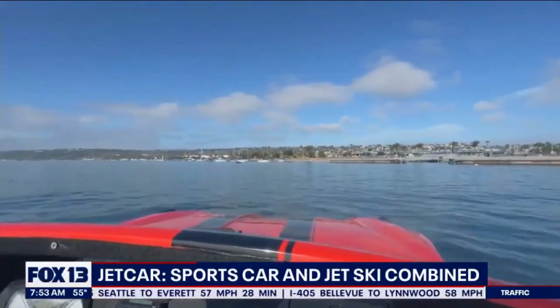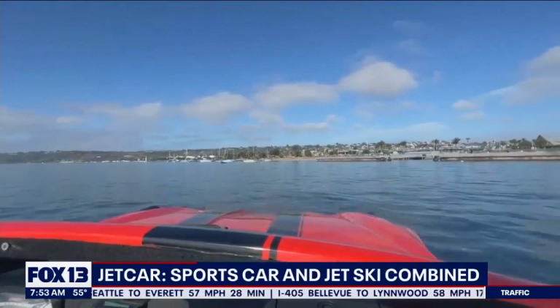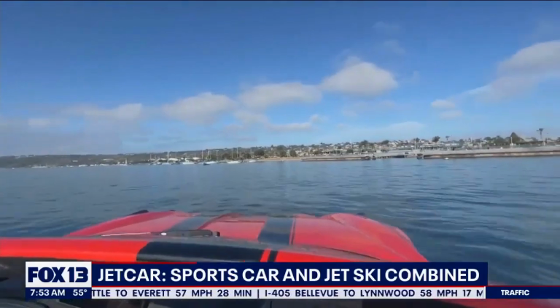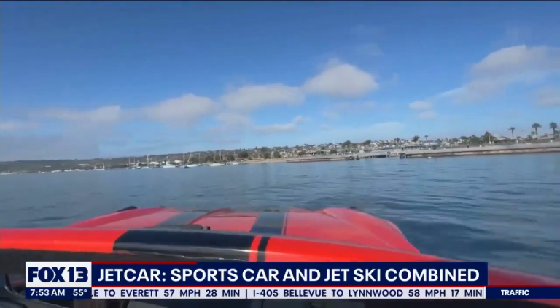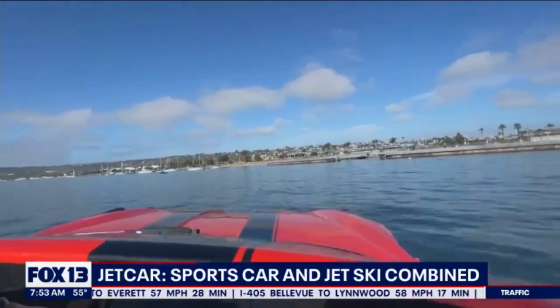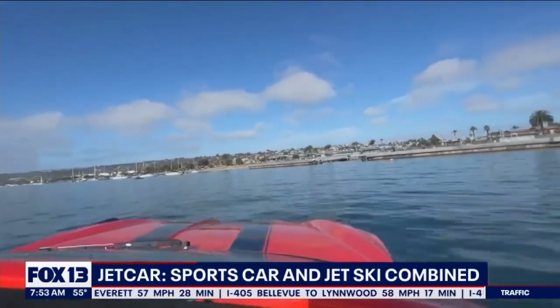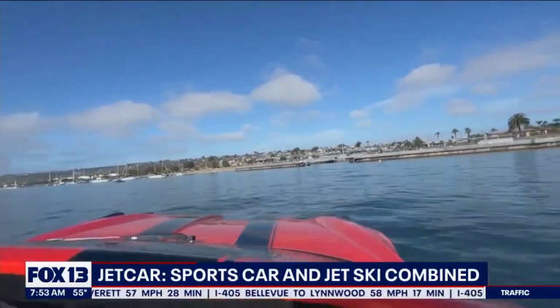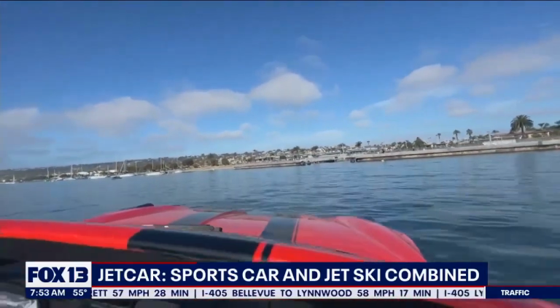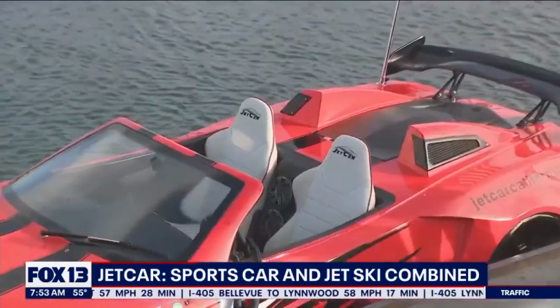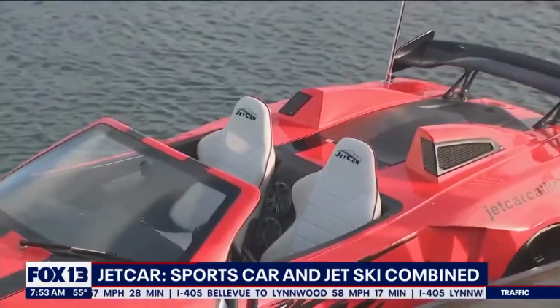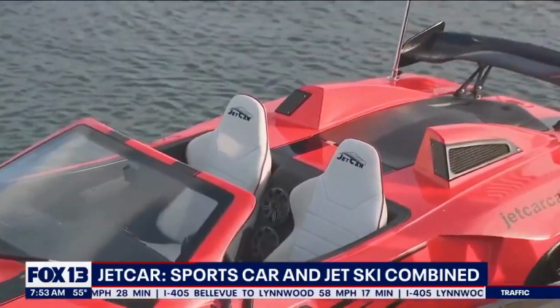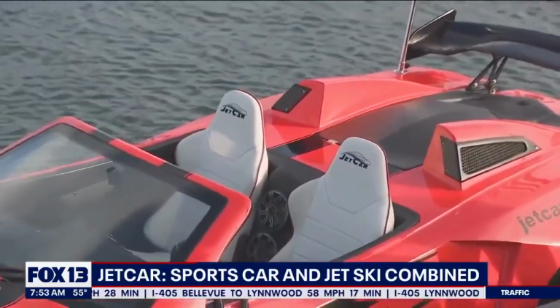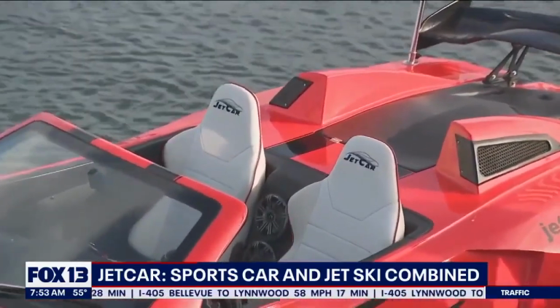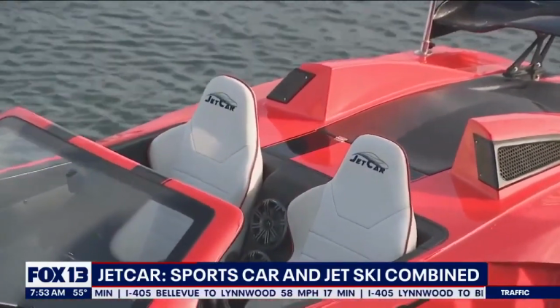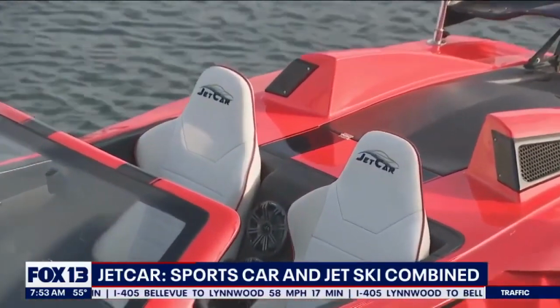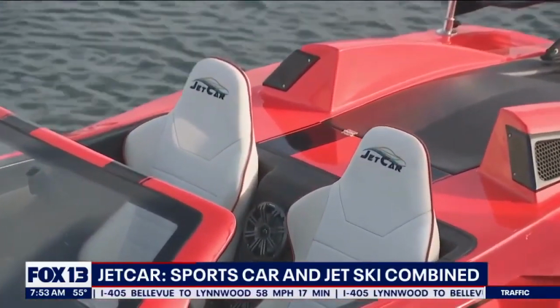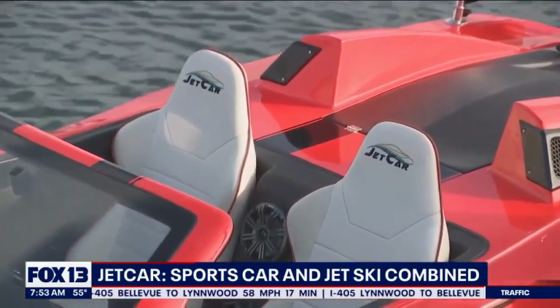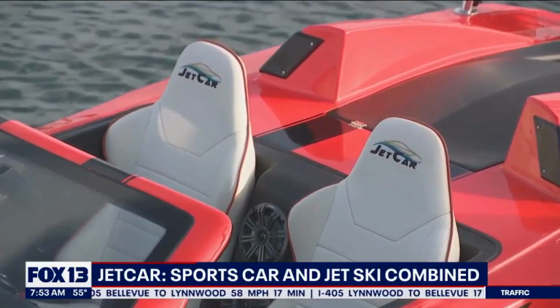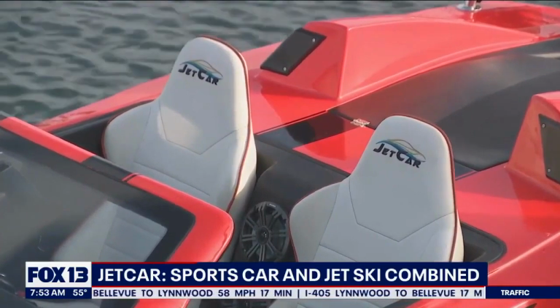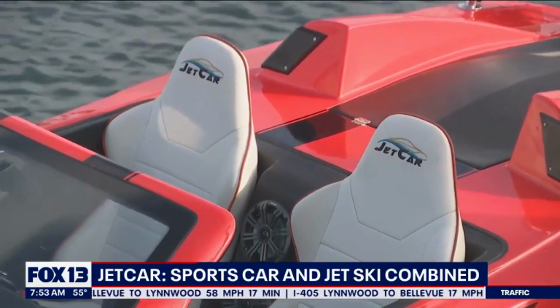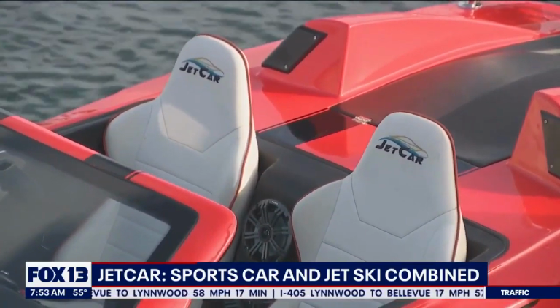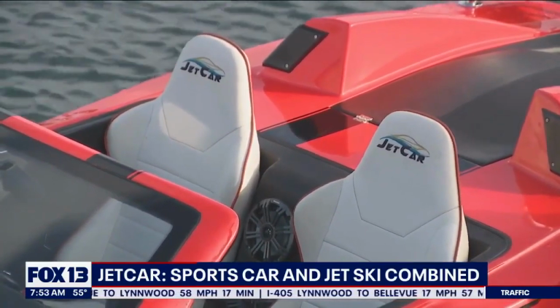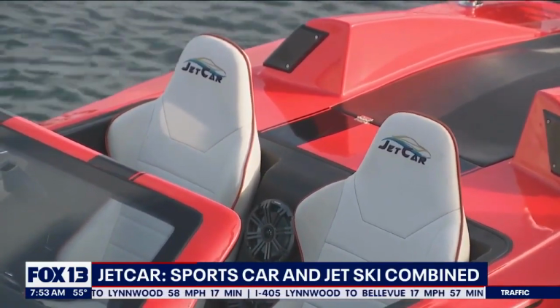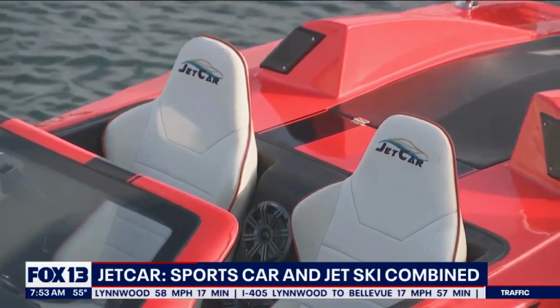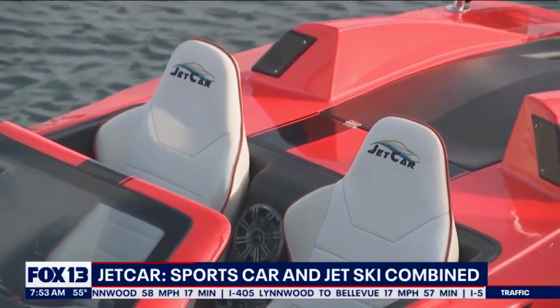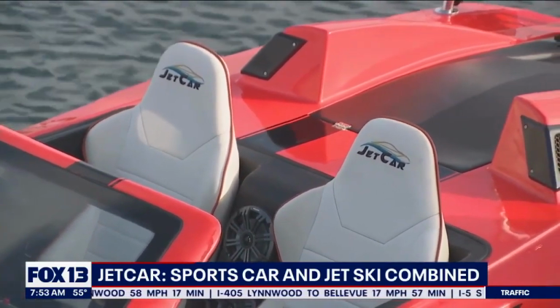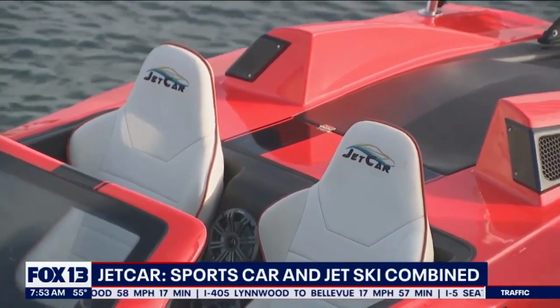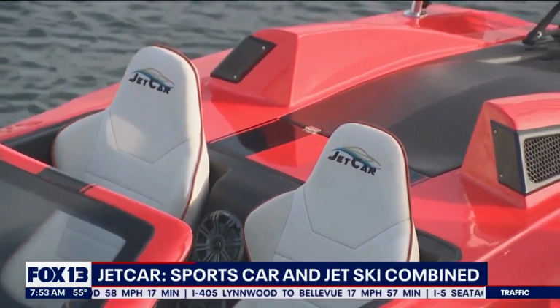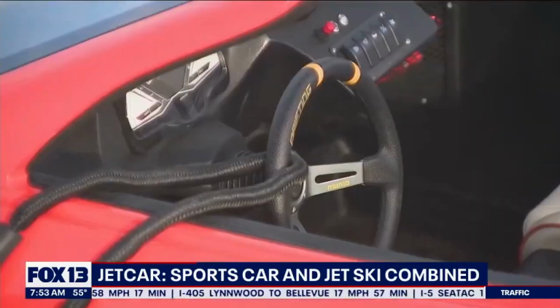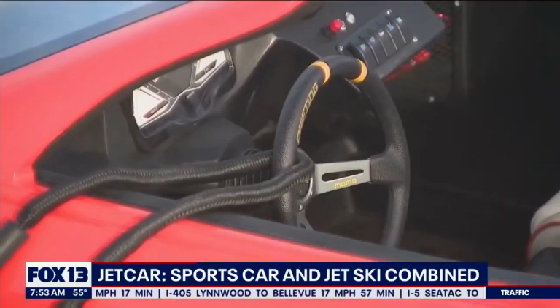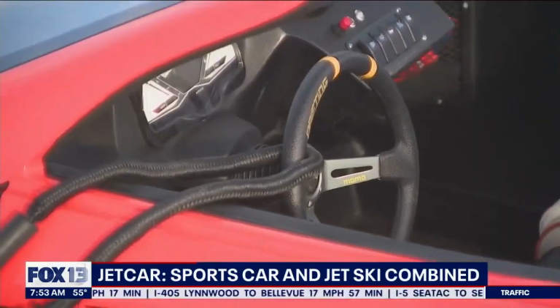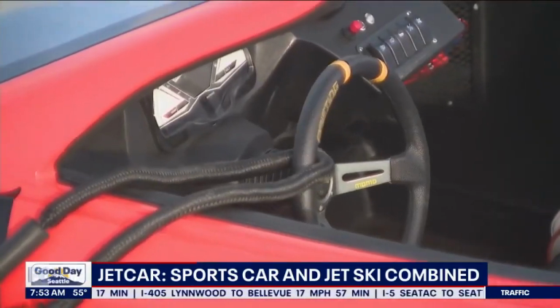It has windshield wipers, rear view mirror, even a horn. It's missing a turn signal though. In case you're wondering, even though the watercraft looks like a car, it cannot drive on land.